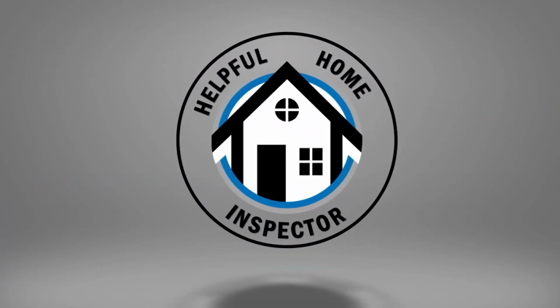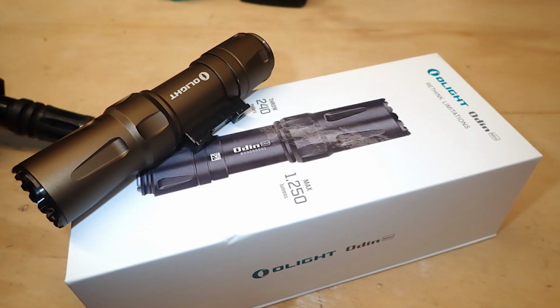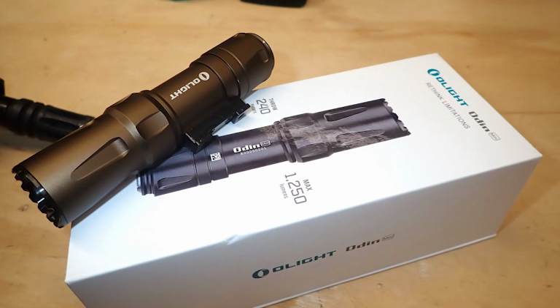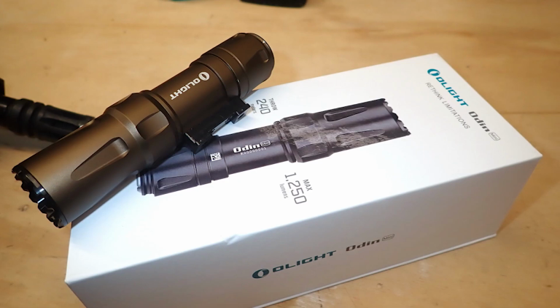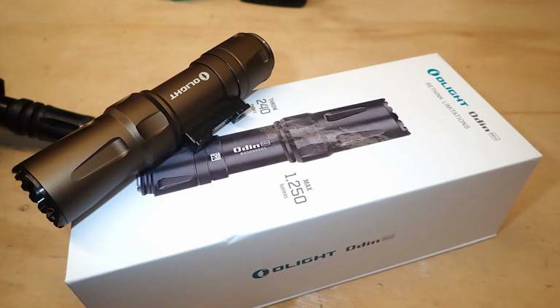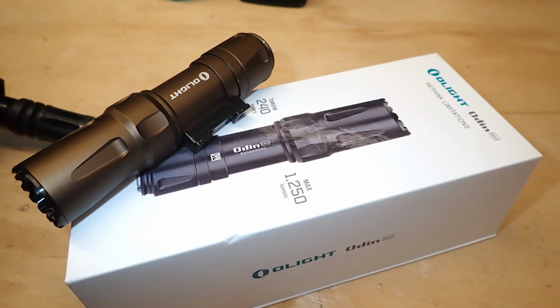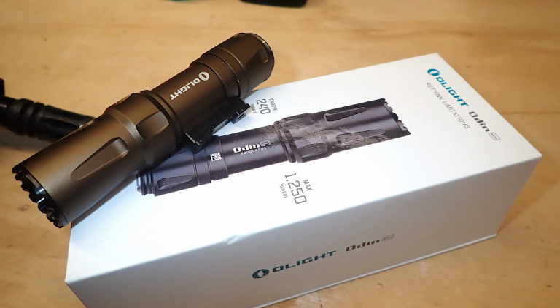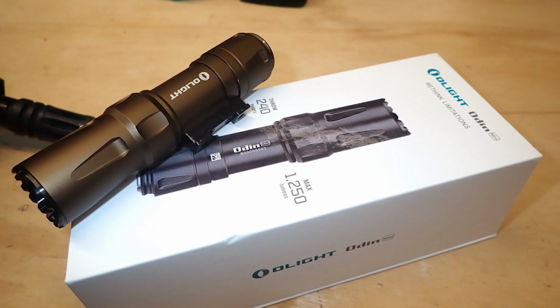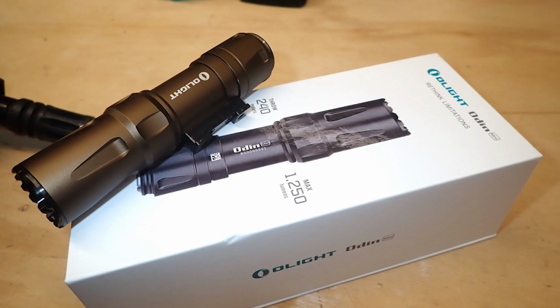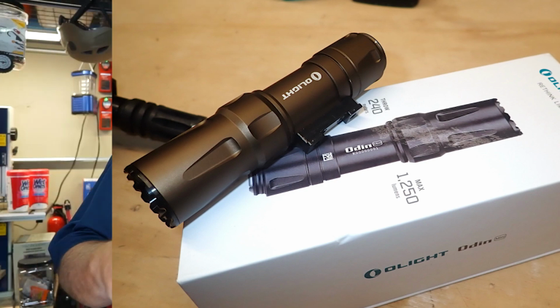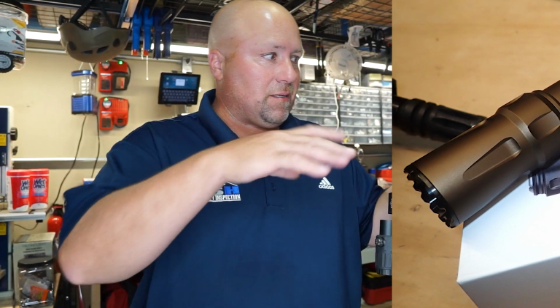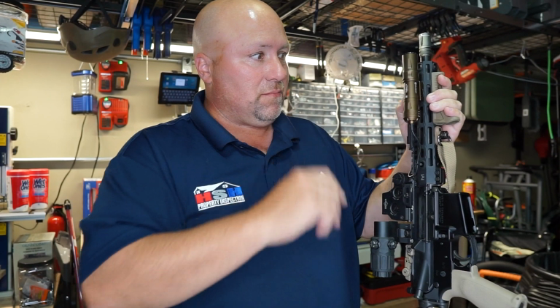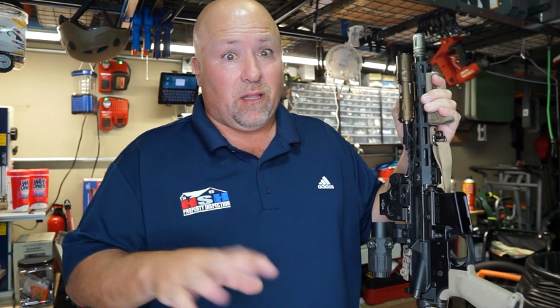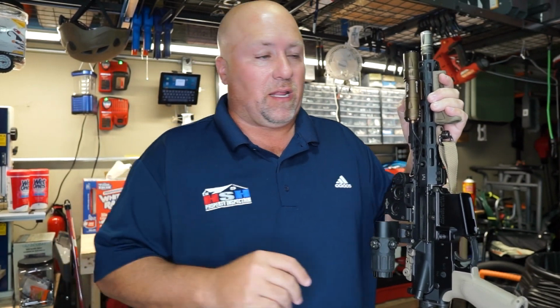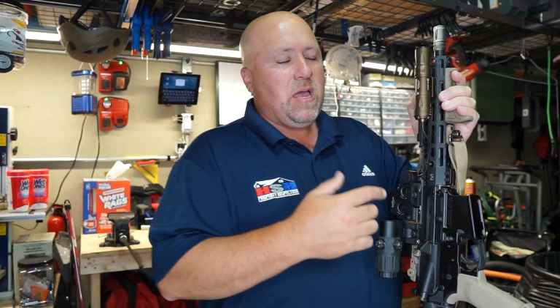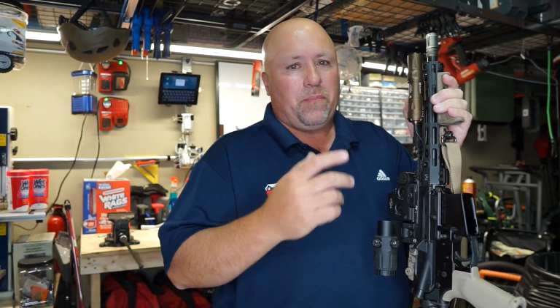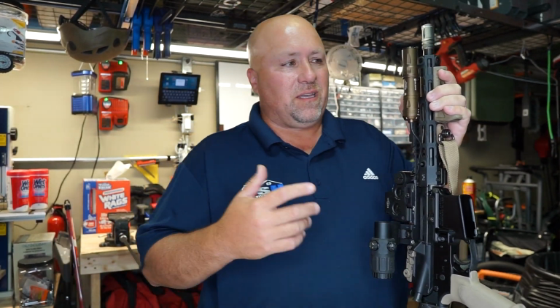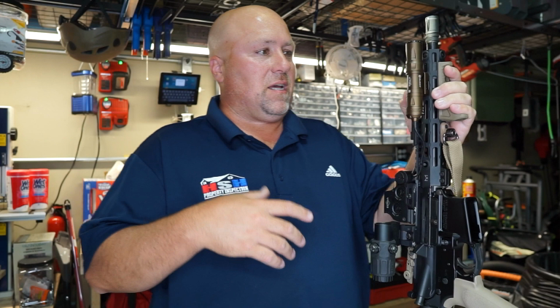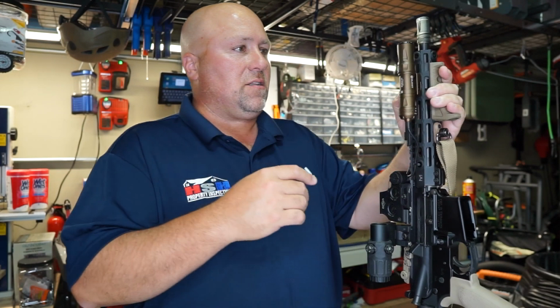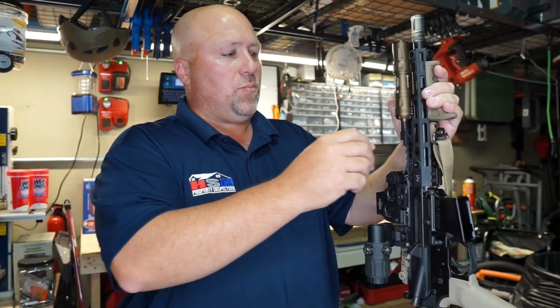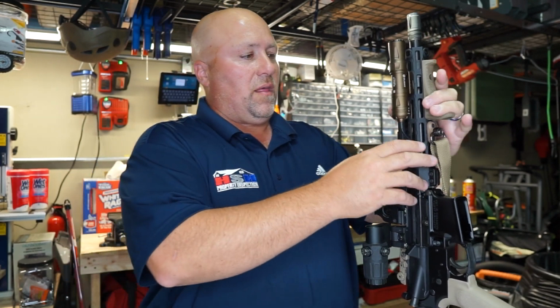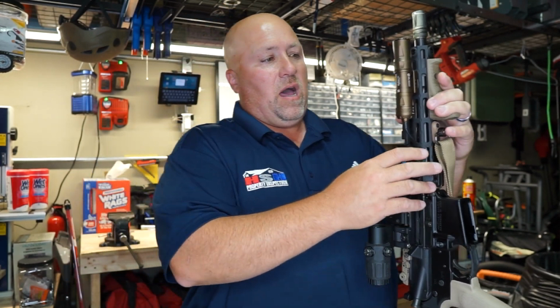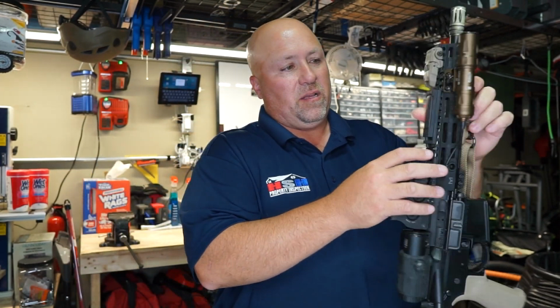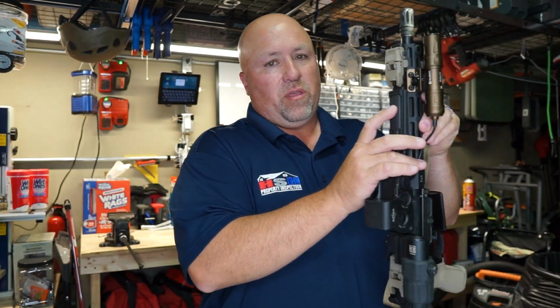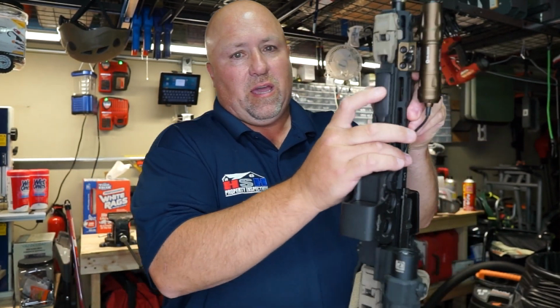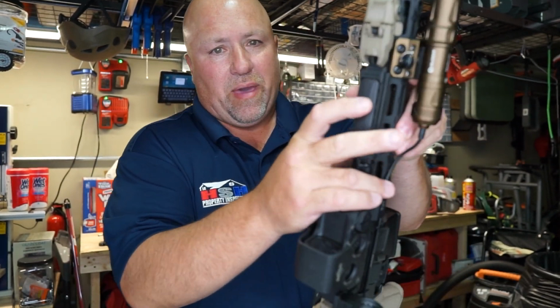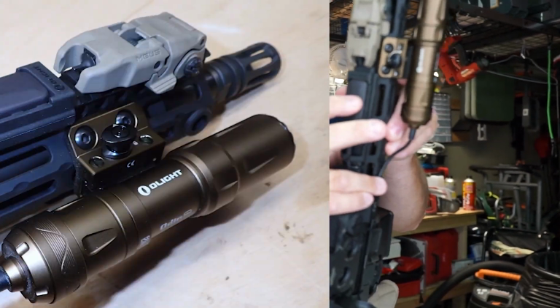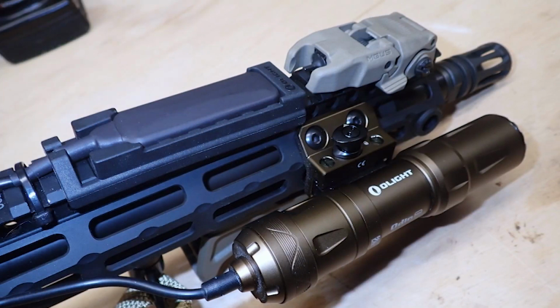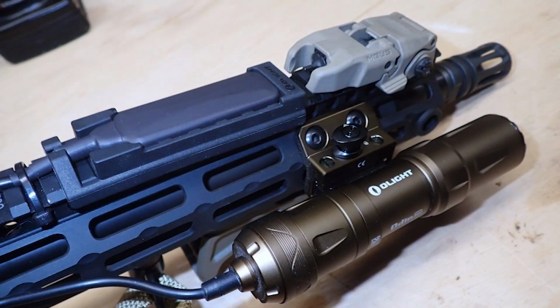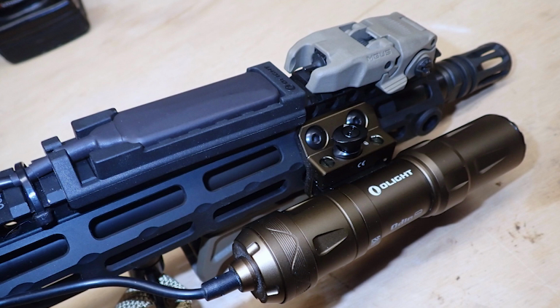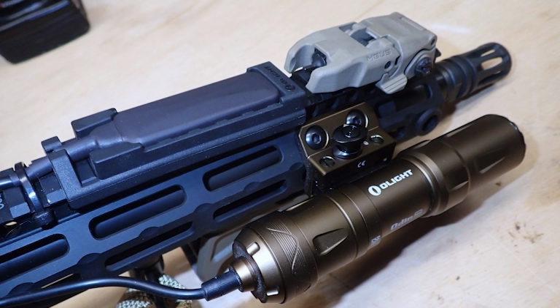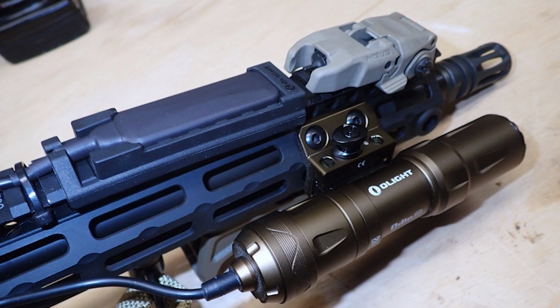So the Olight Odin is a flashlight slash gun light, that kind of thing, but basically it's a nice little super bright light. It does come with a paddle that you can push to activate the light, which is kind of cool.